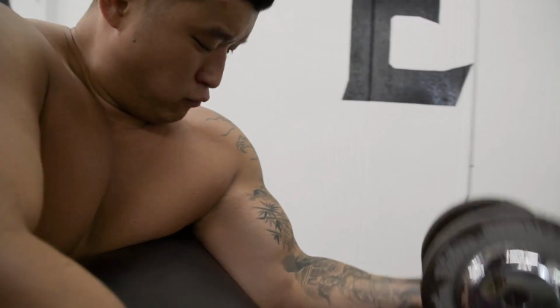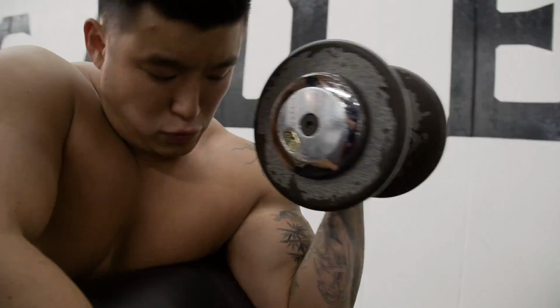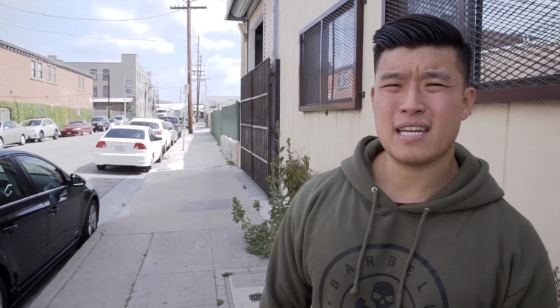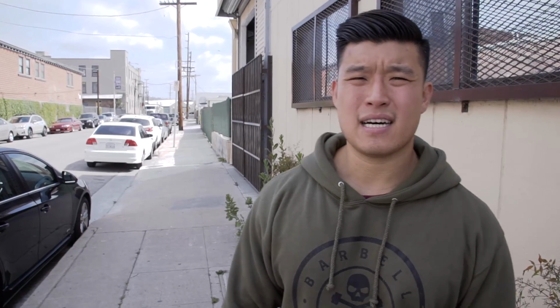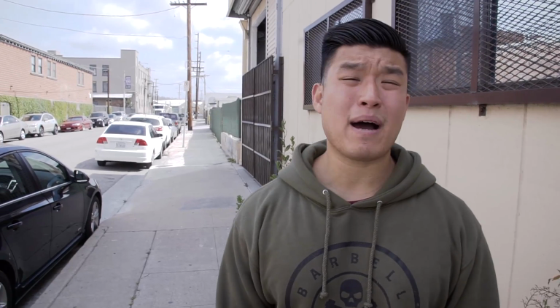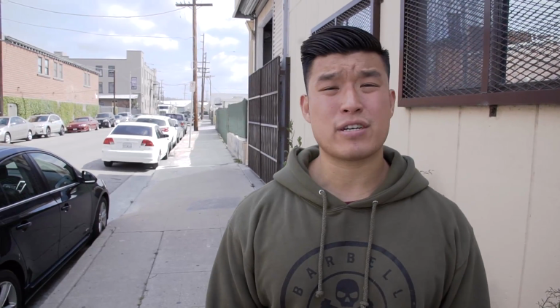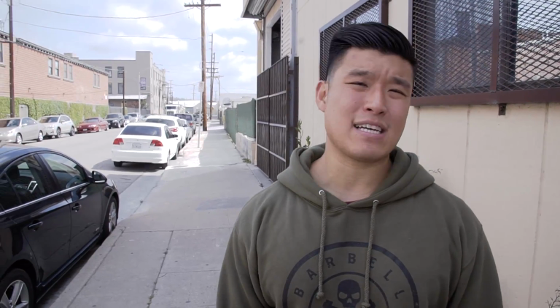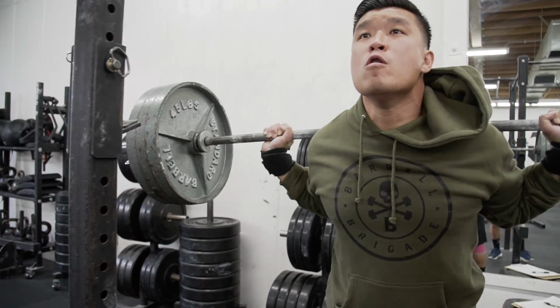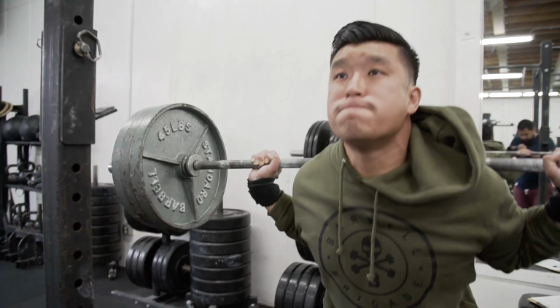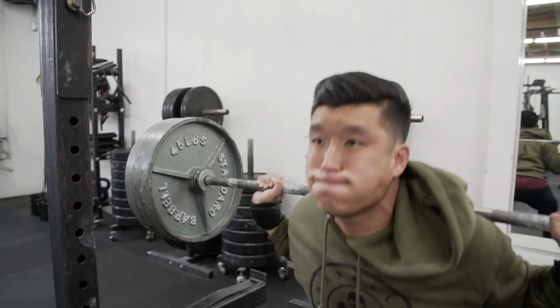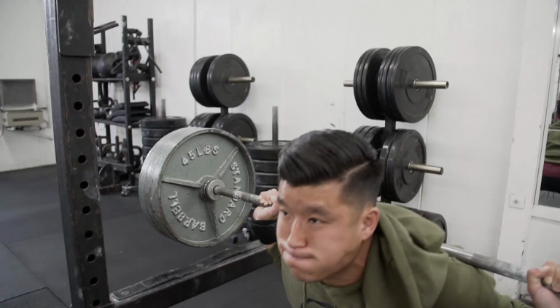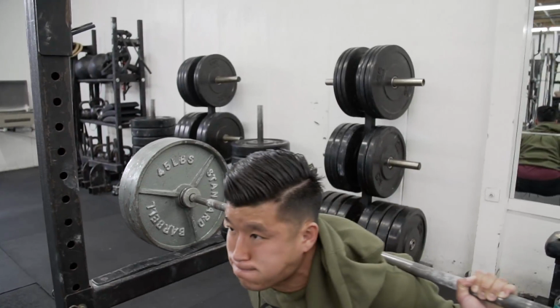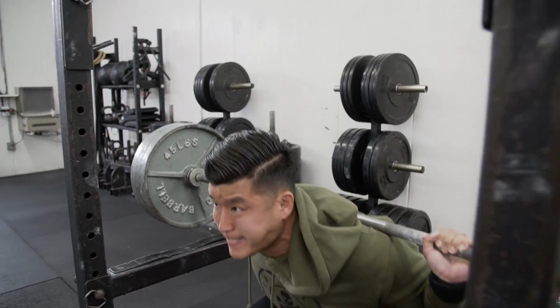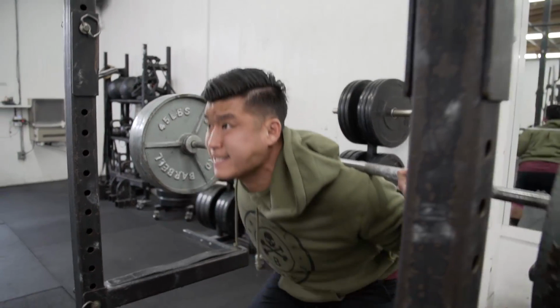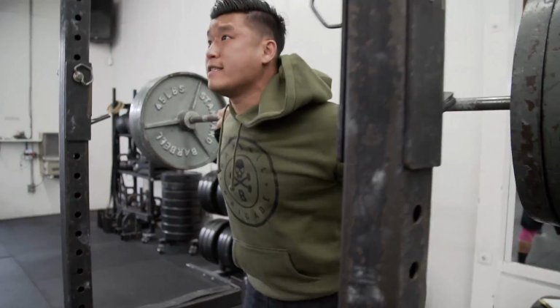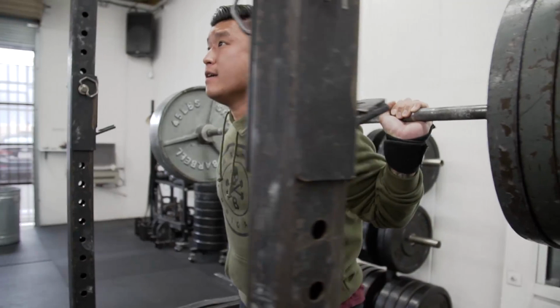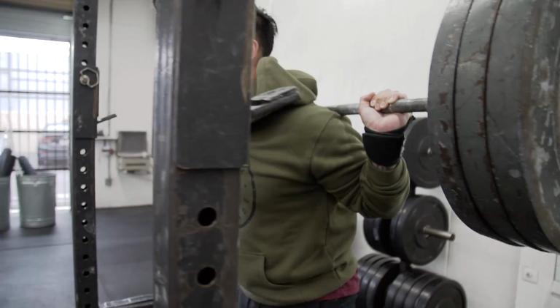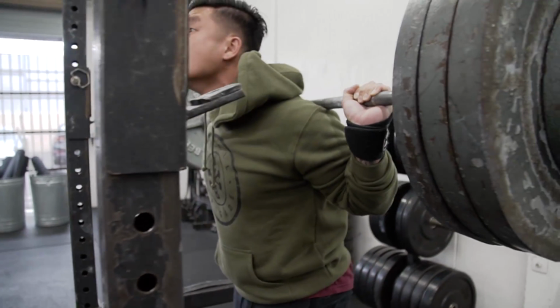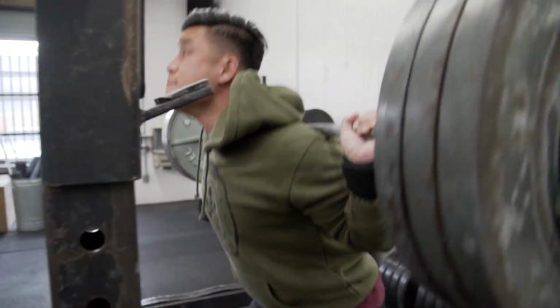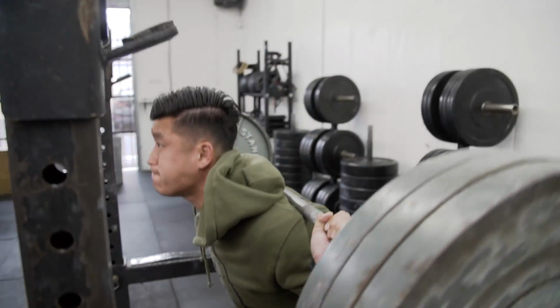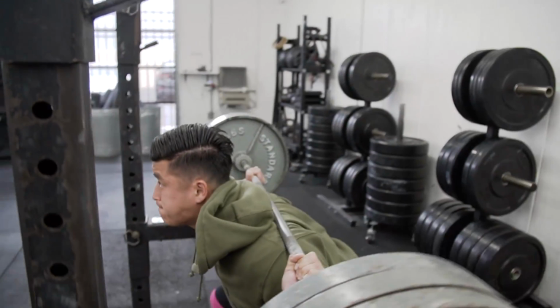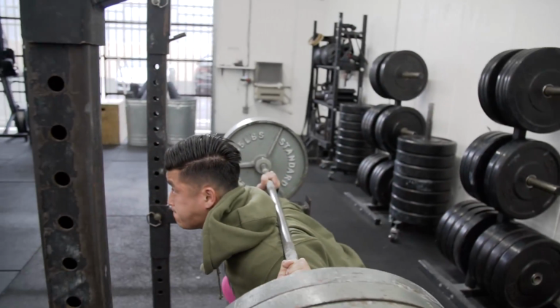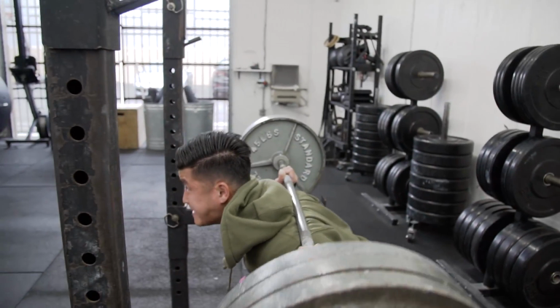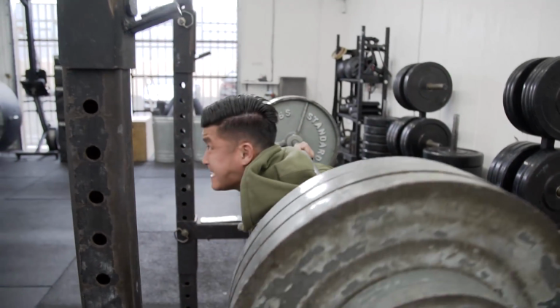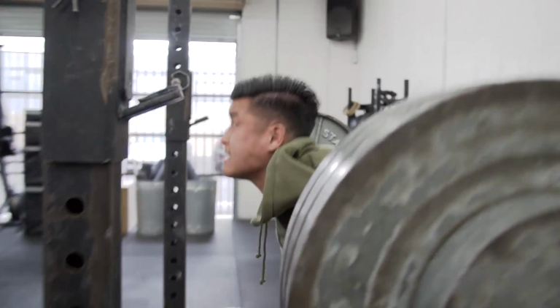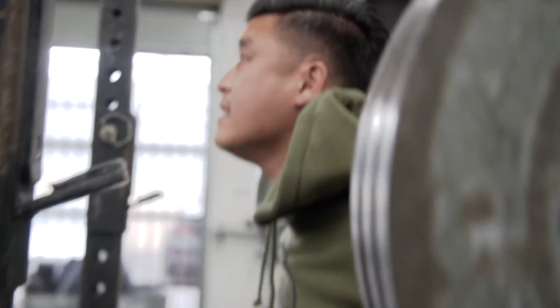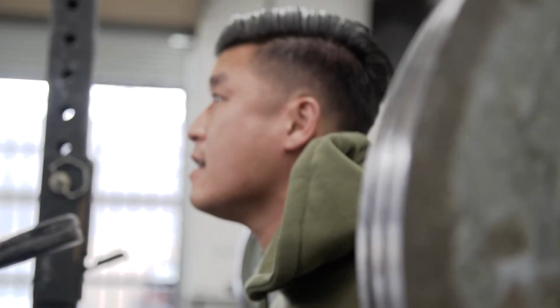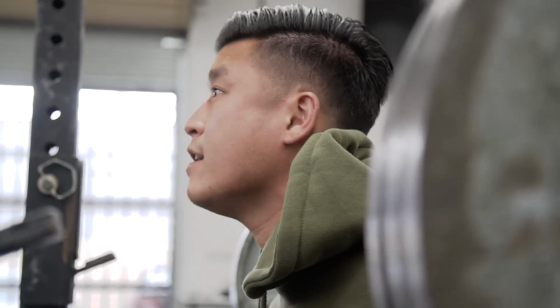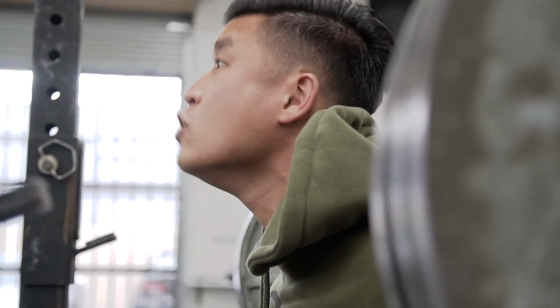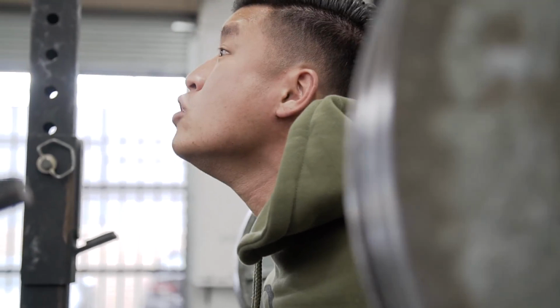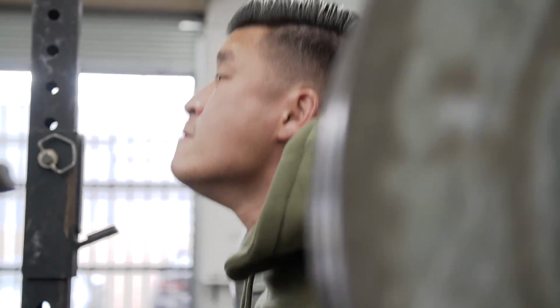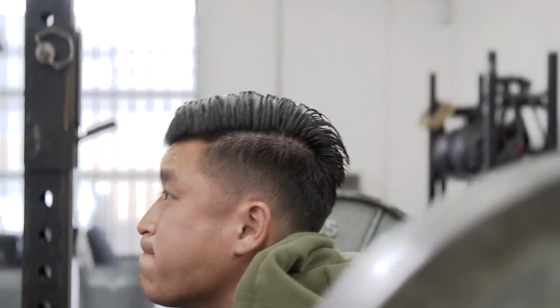The weight felt pretty good — it's a 10-pound increase from last week. Last week I did 3x3 pause squat with 345. Today I hit 355. I was still able to do that after a heavy pause single at 405, so I'm going to just keep progressing there.